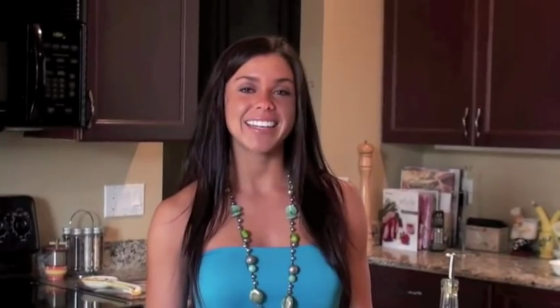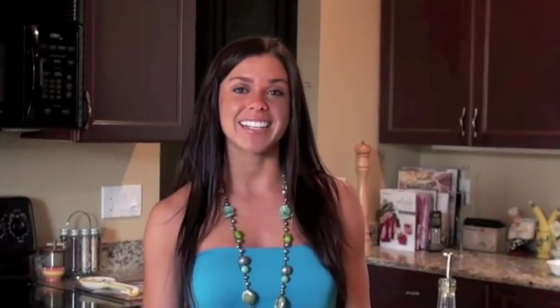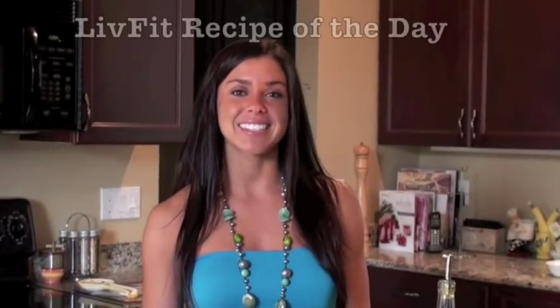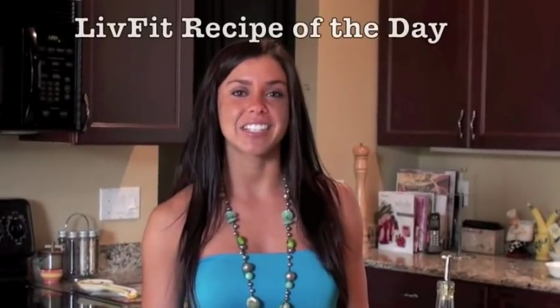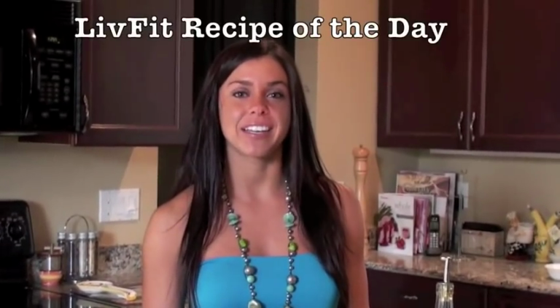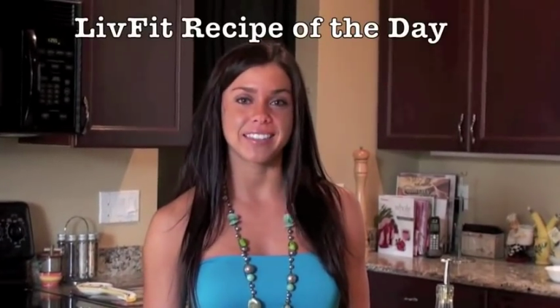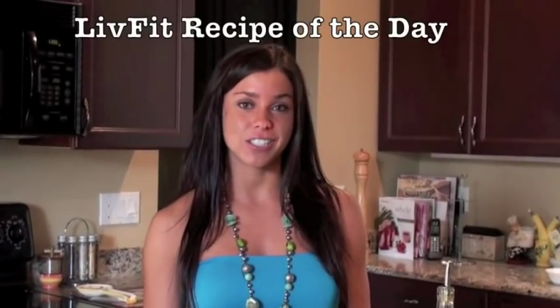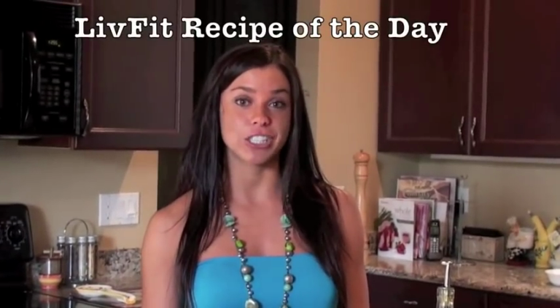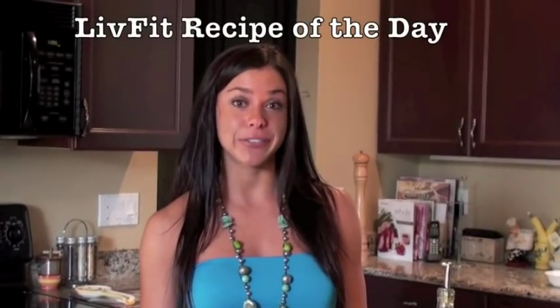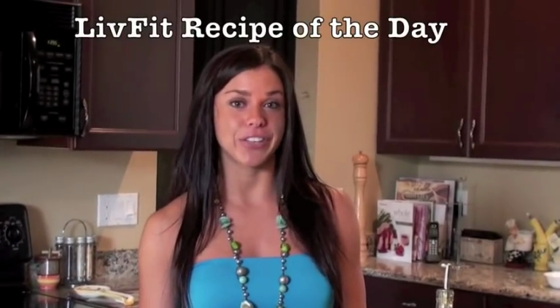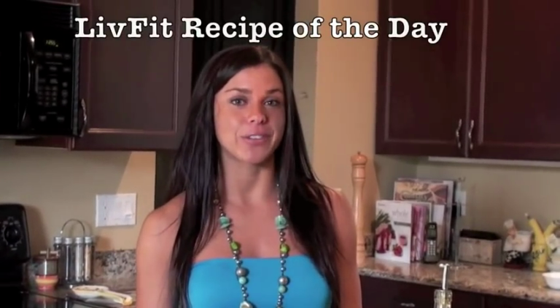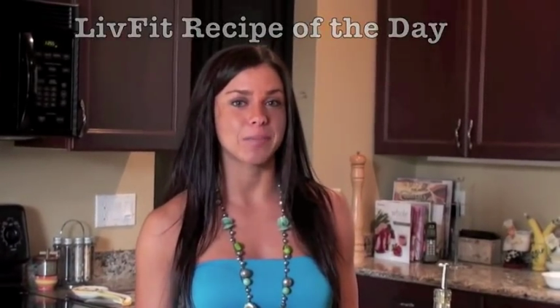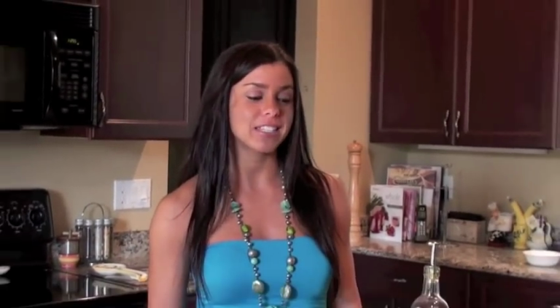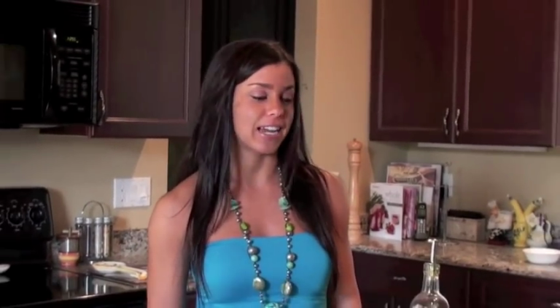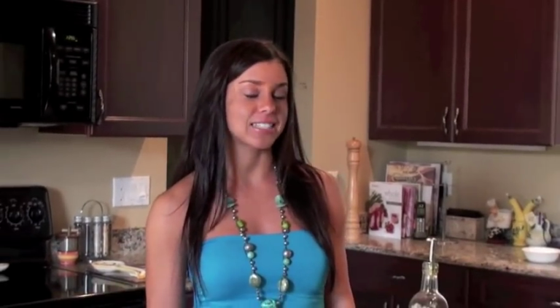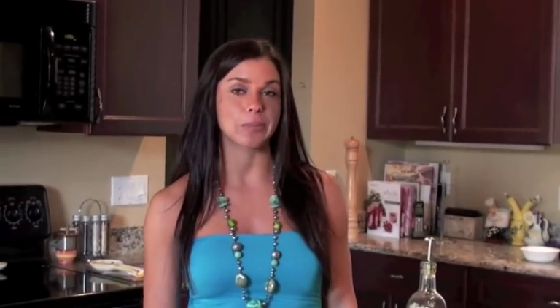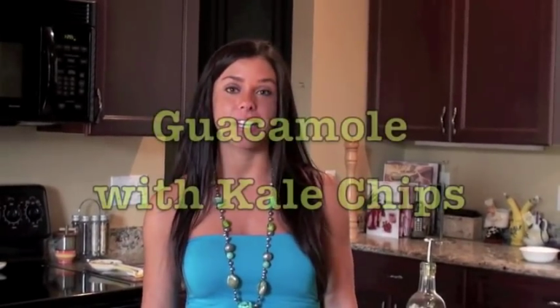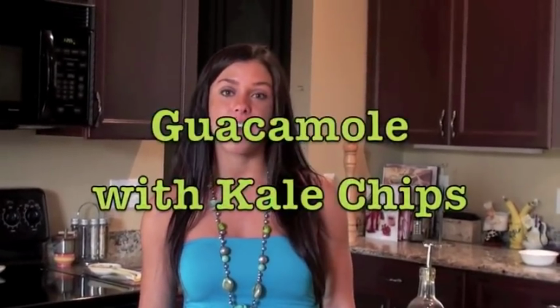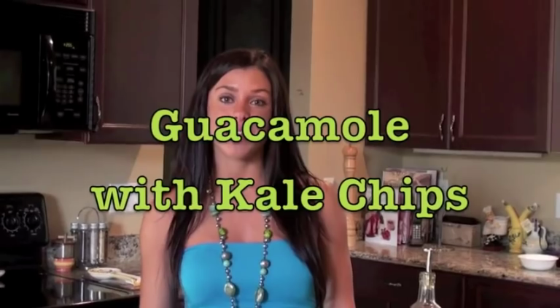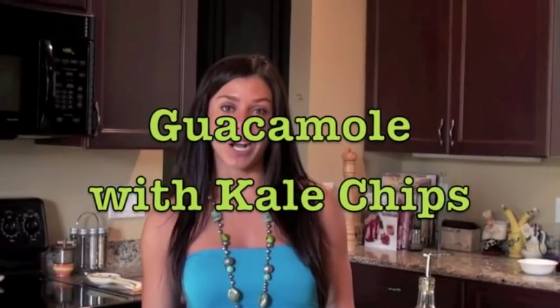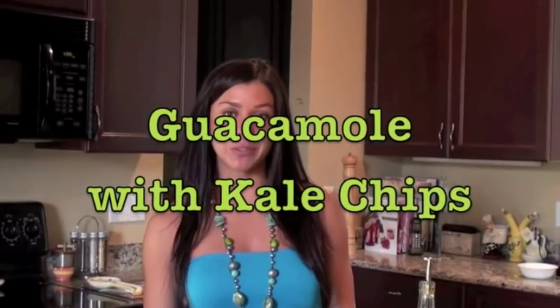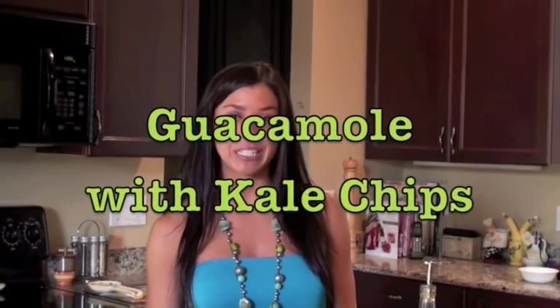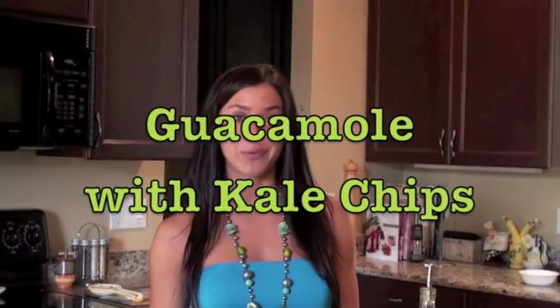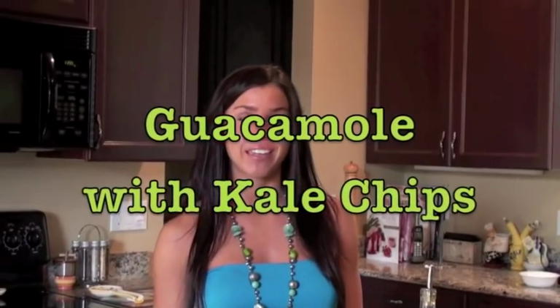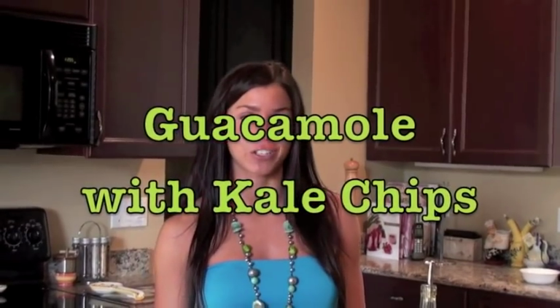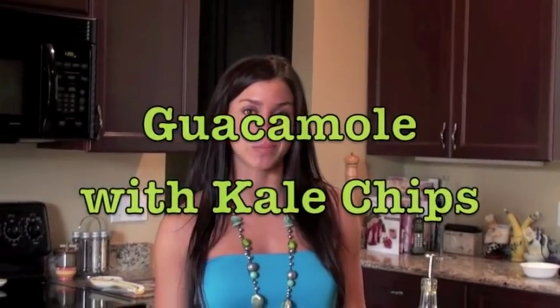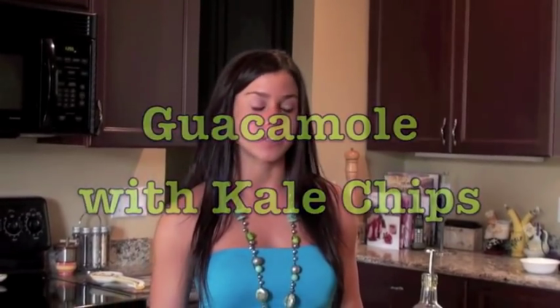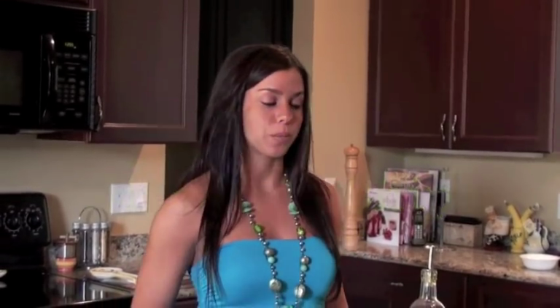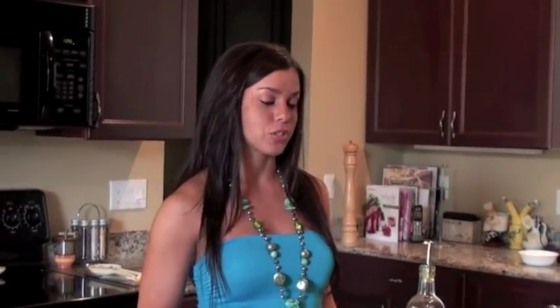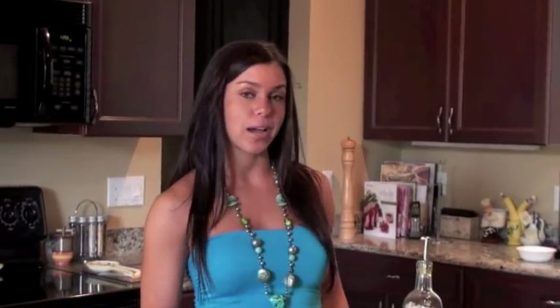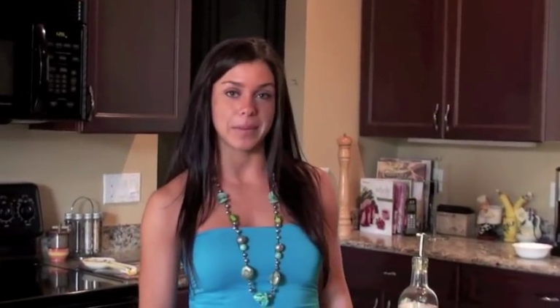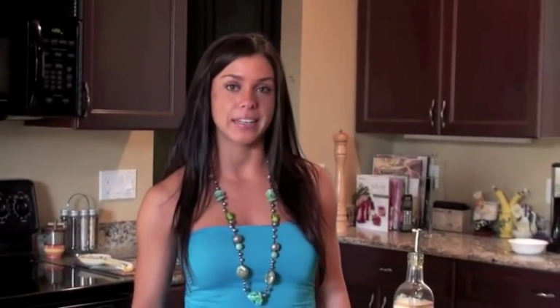Hey guys, it's Olivia and this is your Live Fit recipe of the day. It's going to be guacamole with kale chips. So I'm going to show you how to make it.